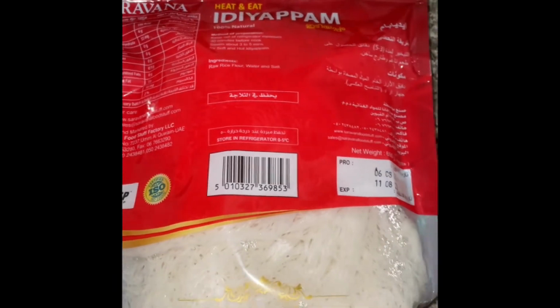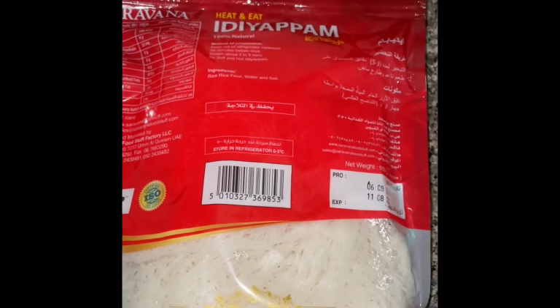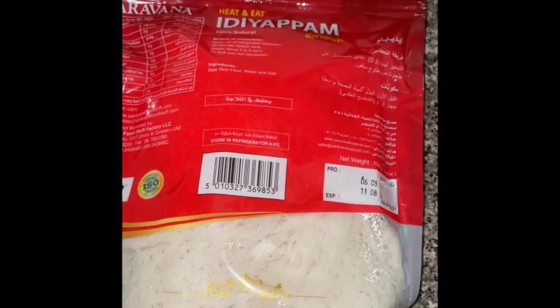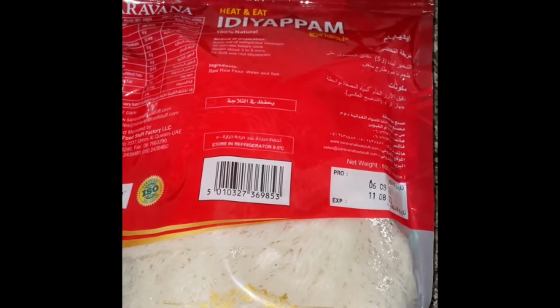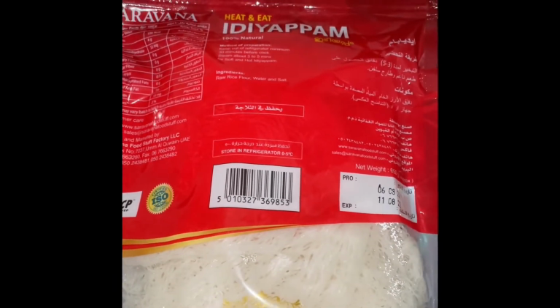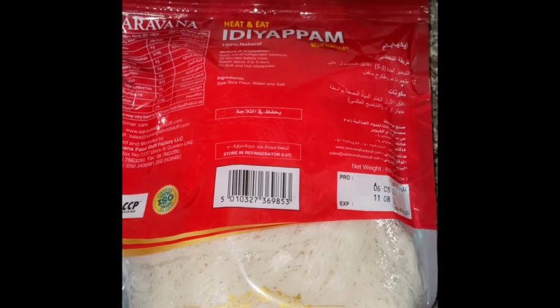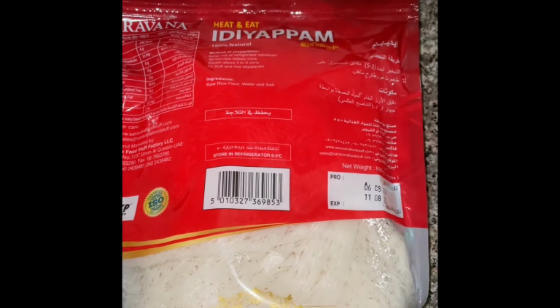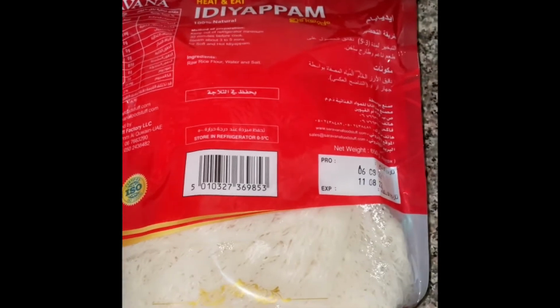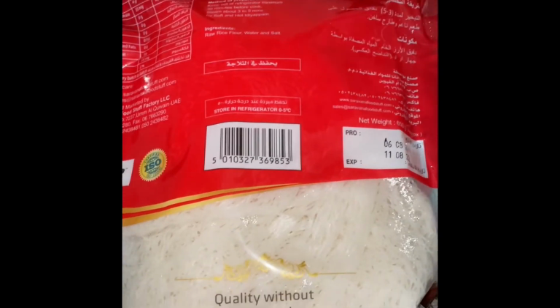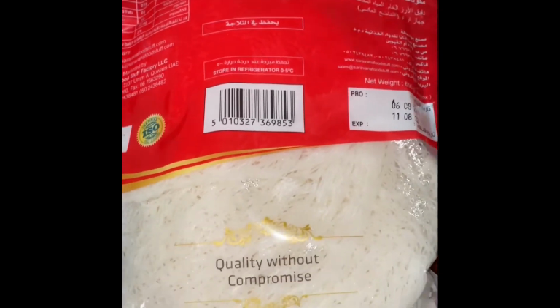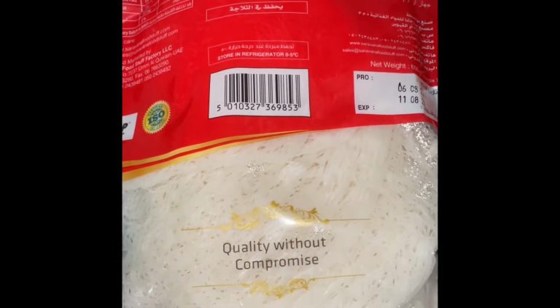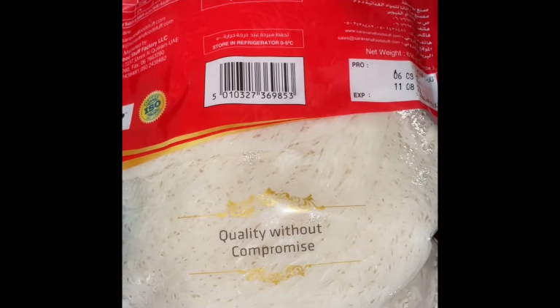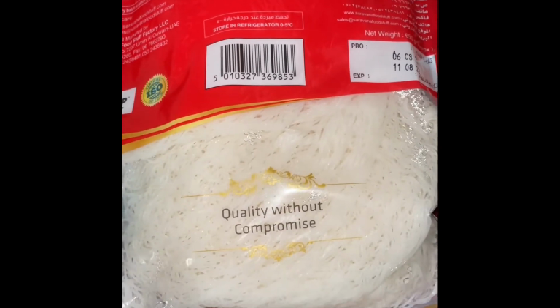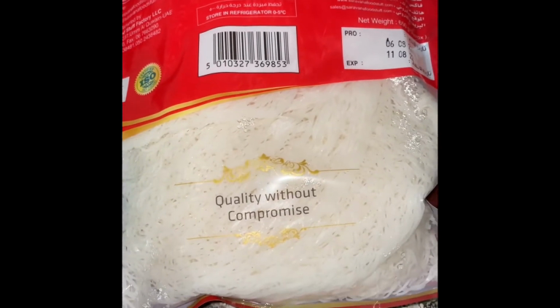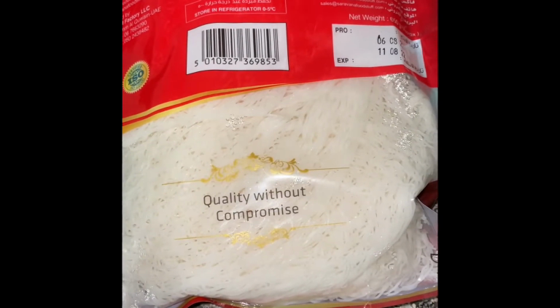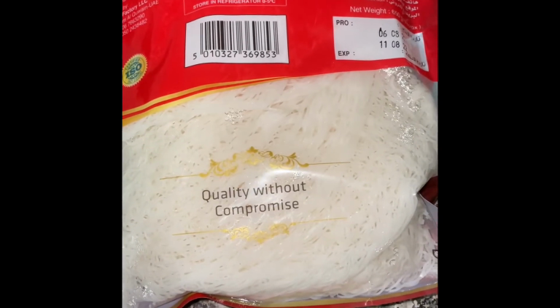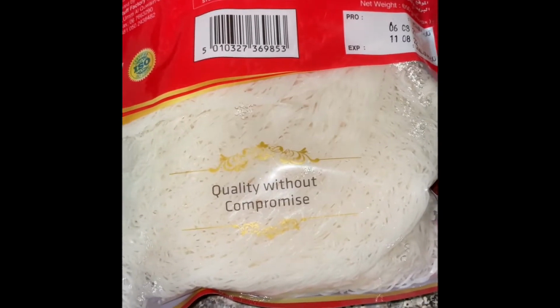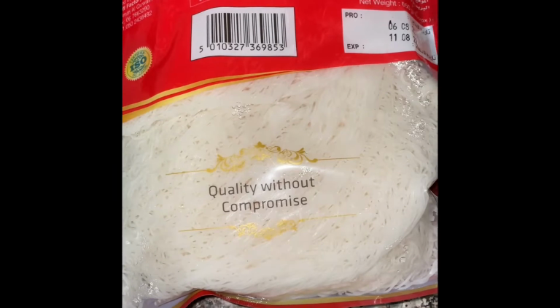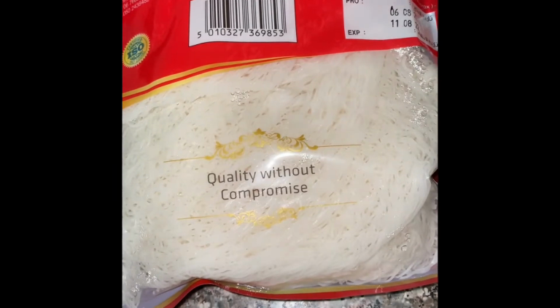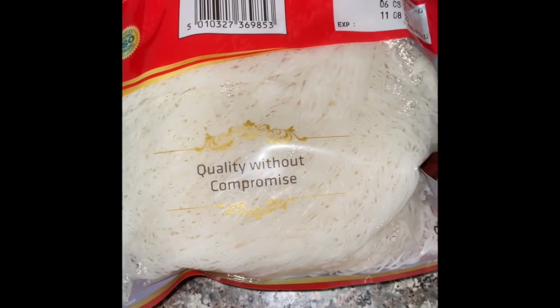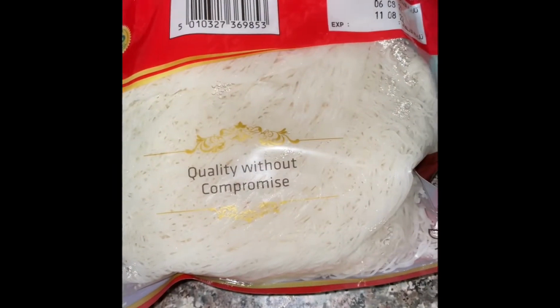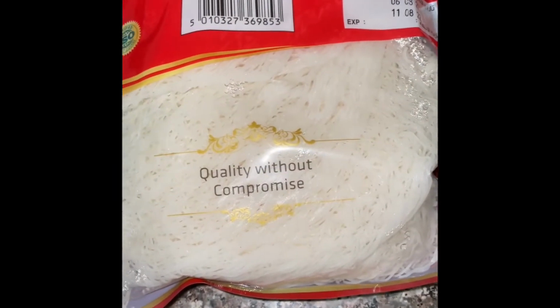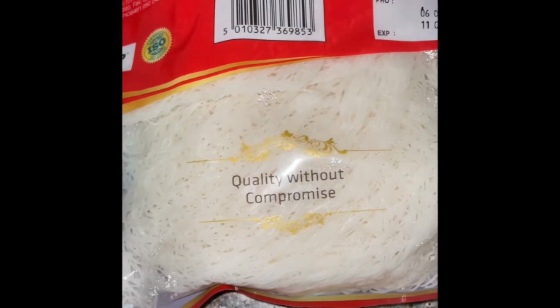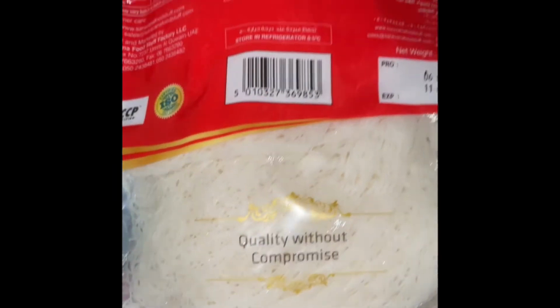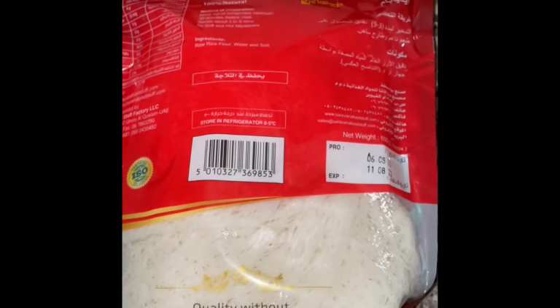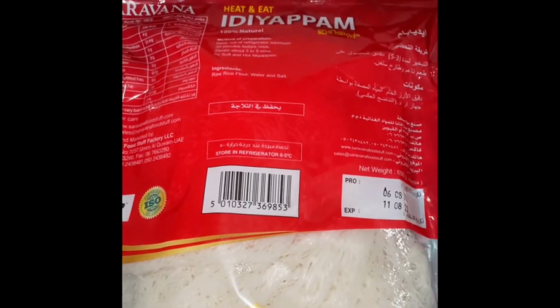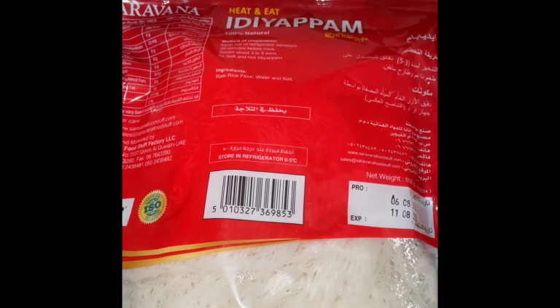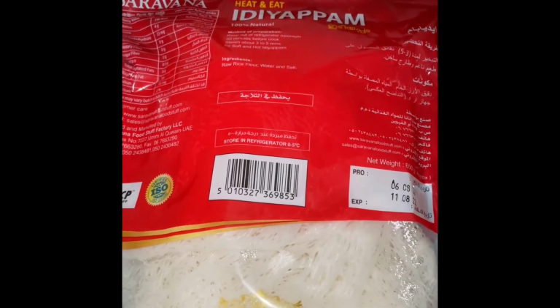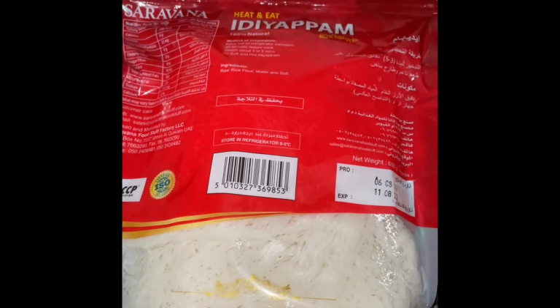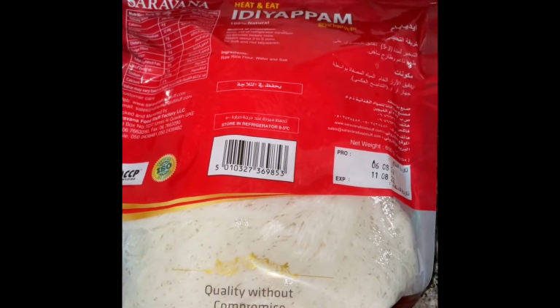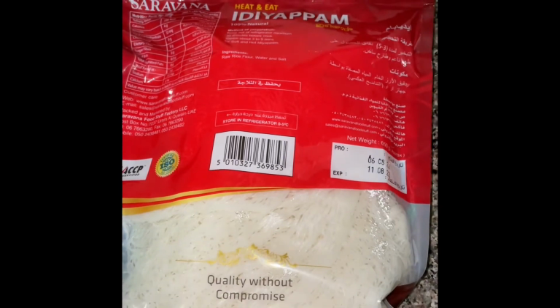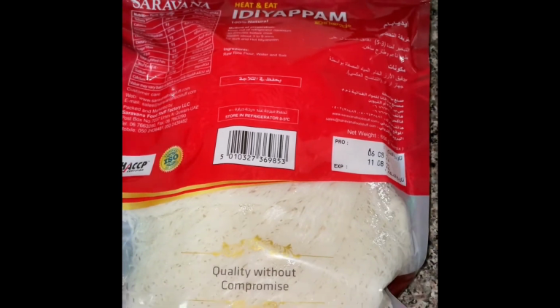This is a ready-made product you get in the store. The cost is like — how much is the cost? I think 8 dirhams? No, 6 dirhams. This is in Dubai, UAE — you get it at supermarkets everywhere.